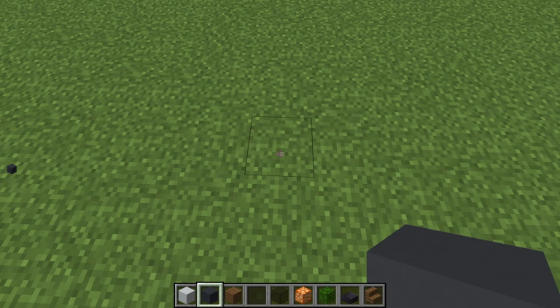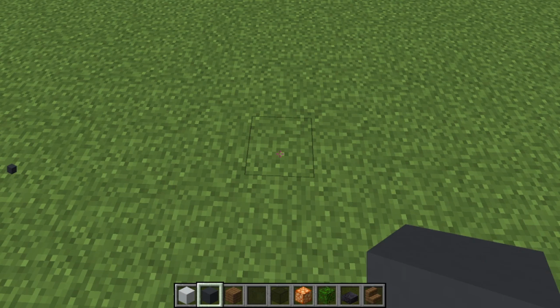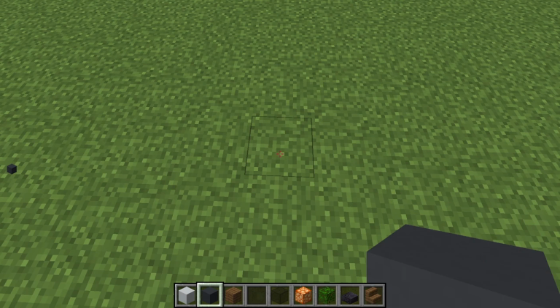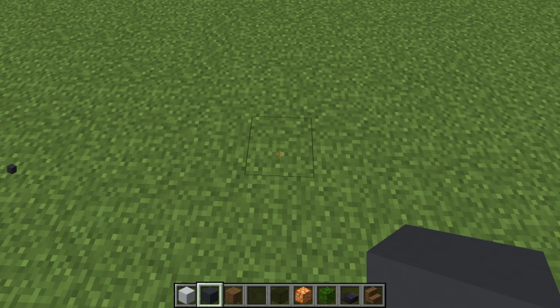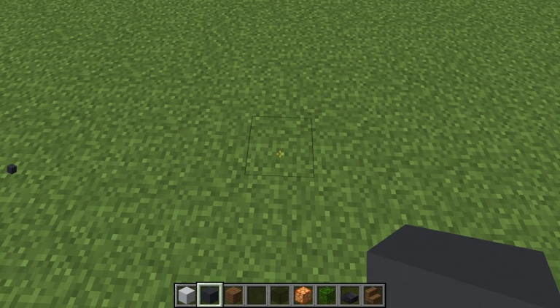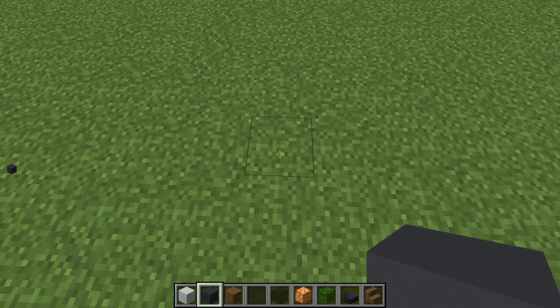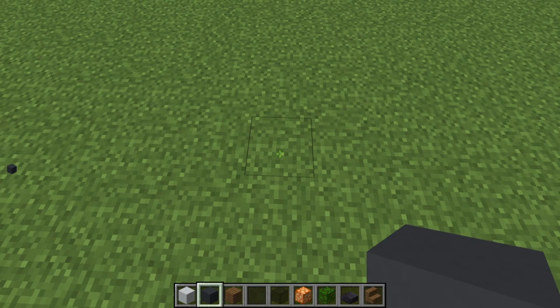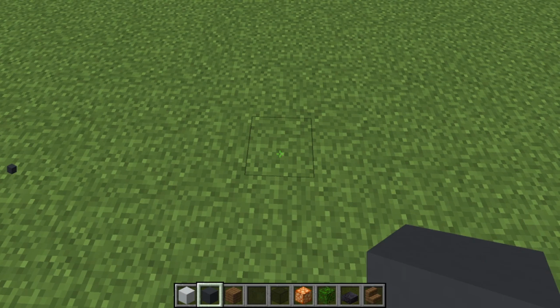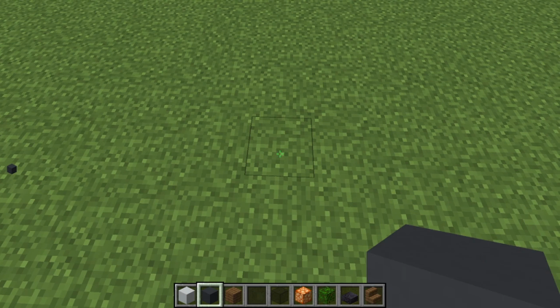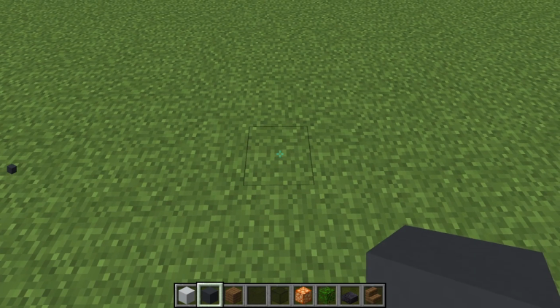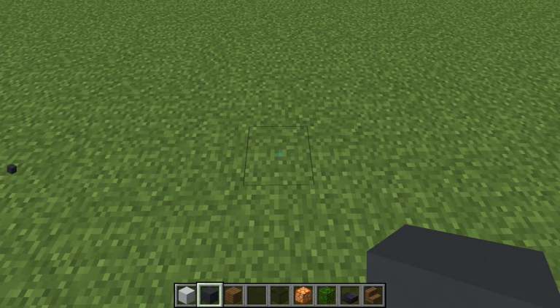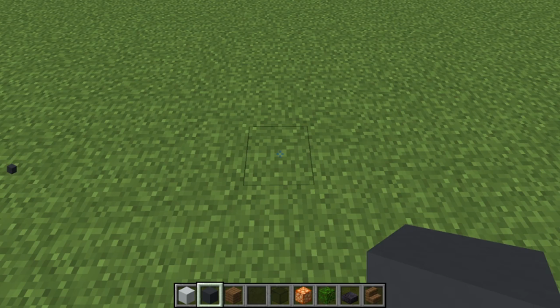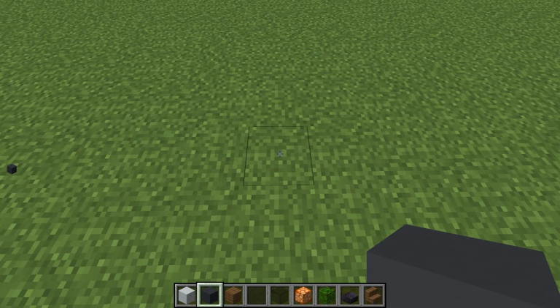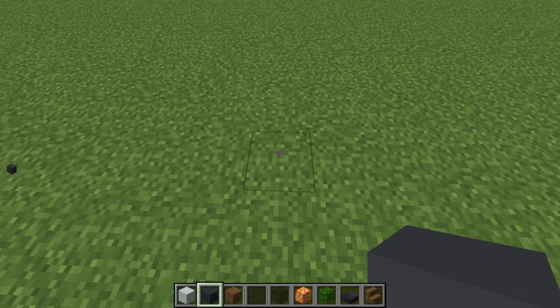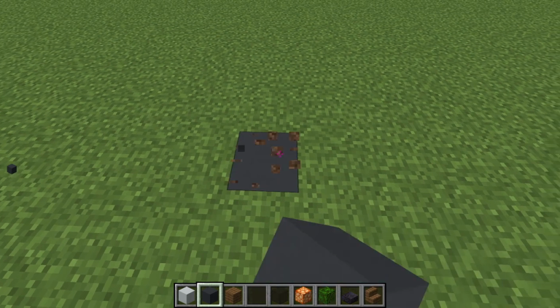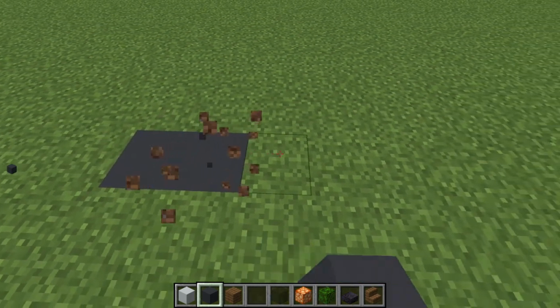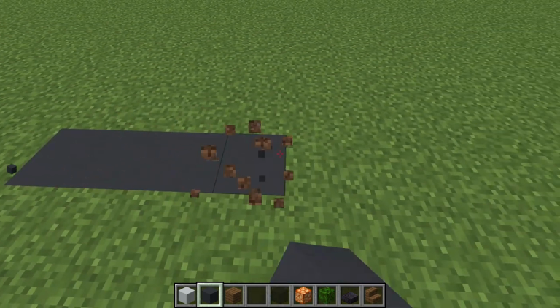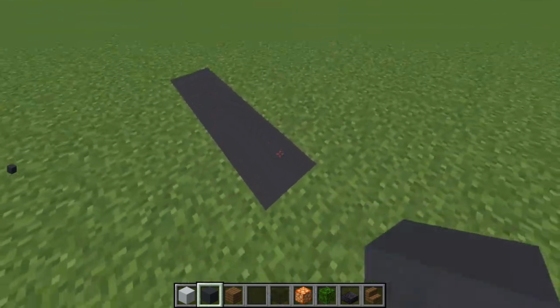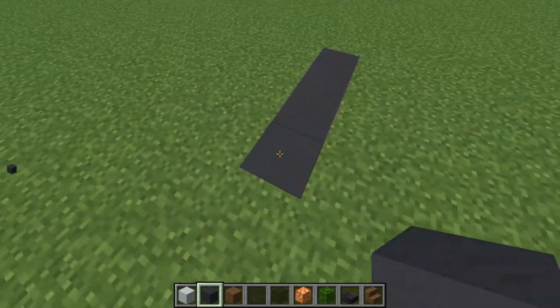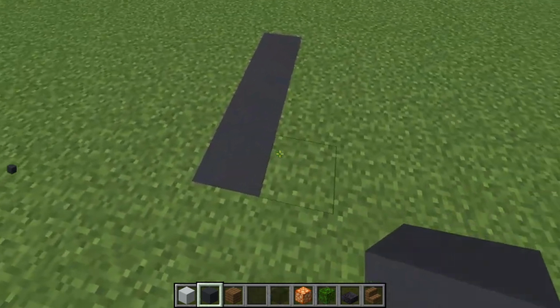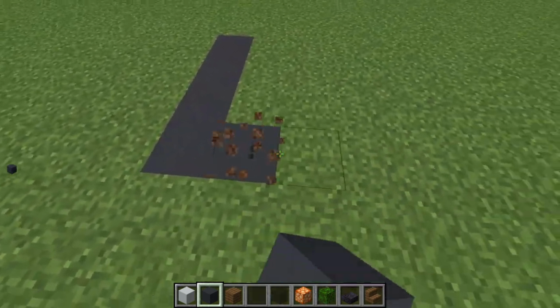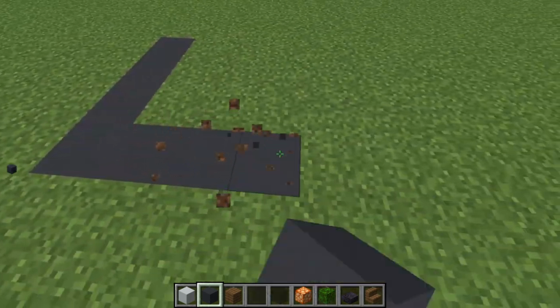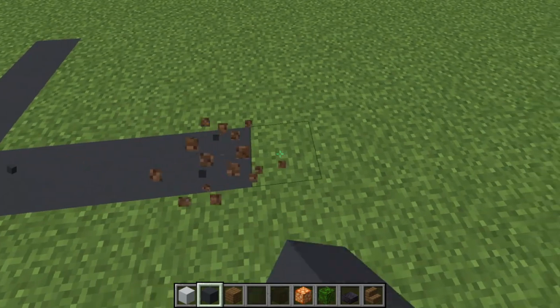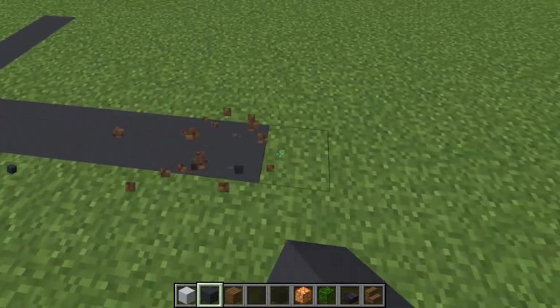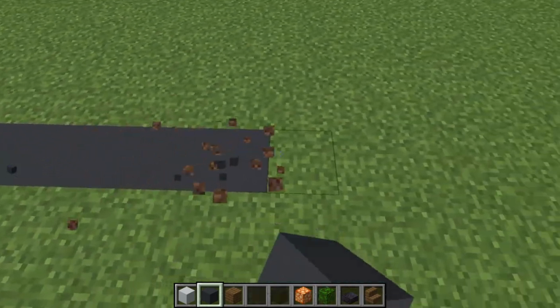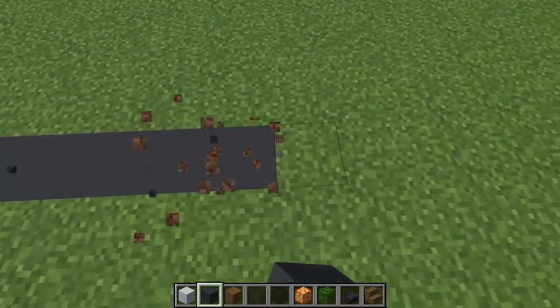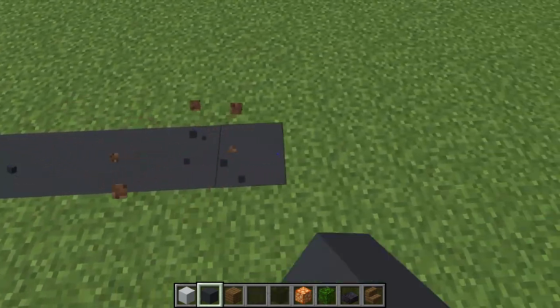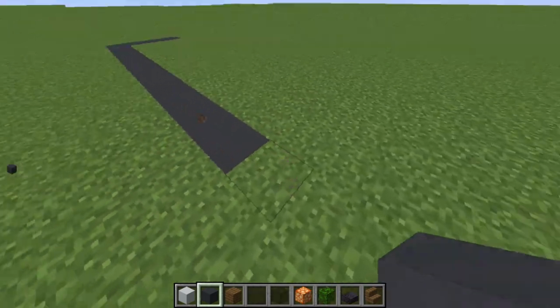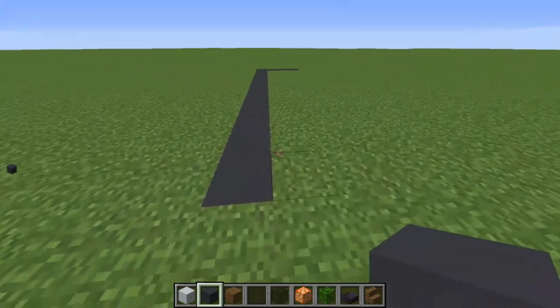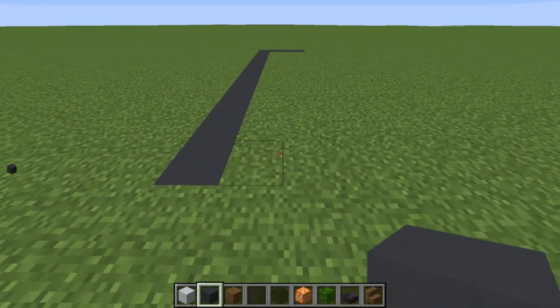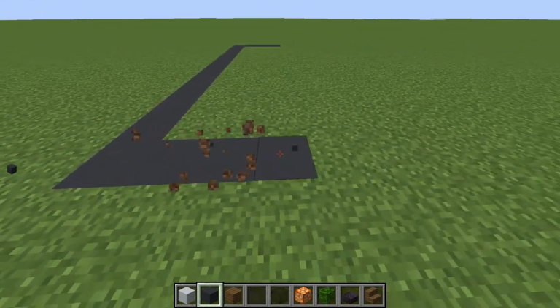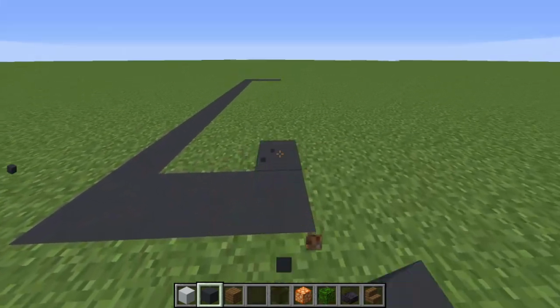At the very front of the house, we're going to make a box out of gray concrete that's 4 by 13. We go 4 blocks on the front and 13 blocks back, then fill in the rest.